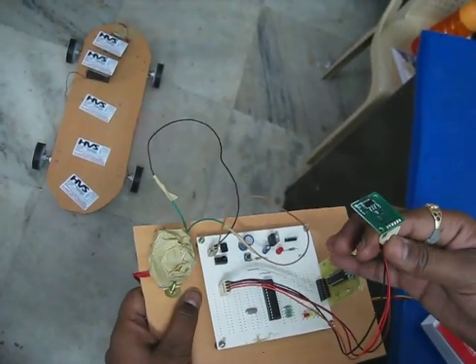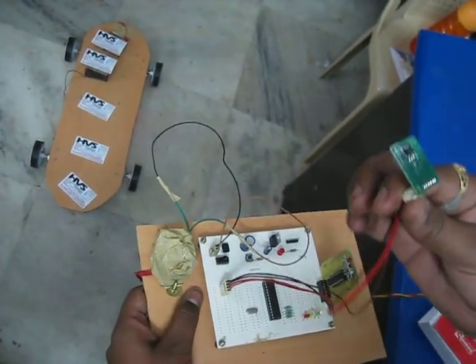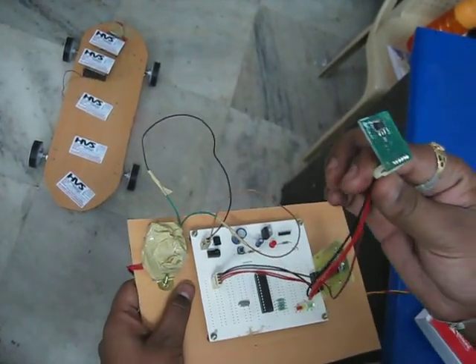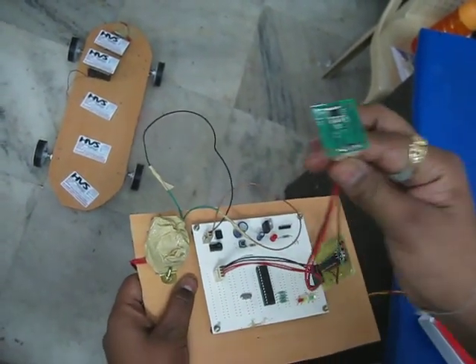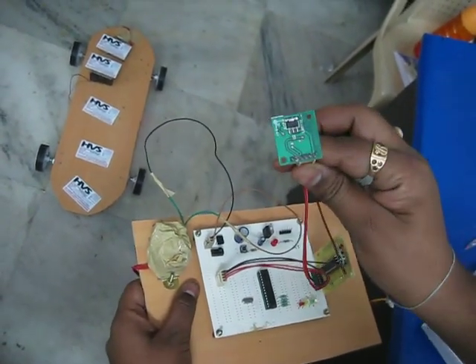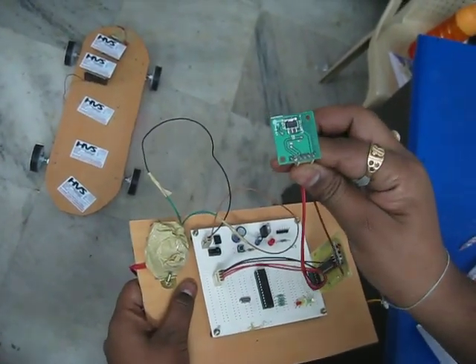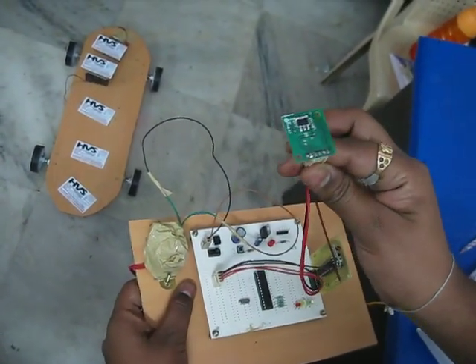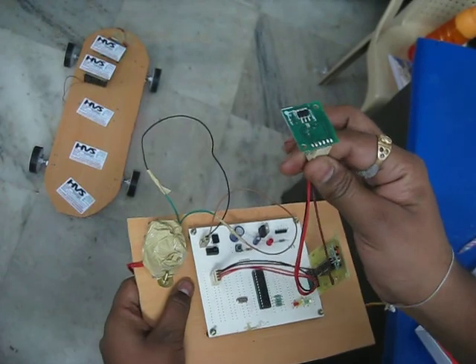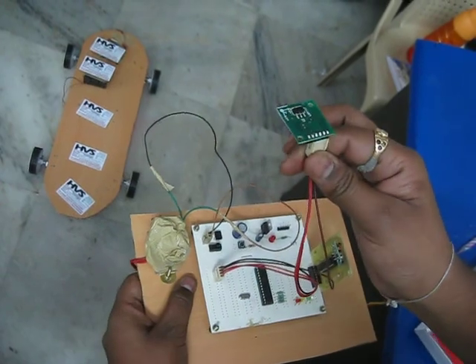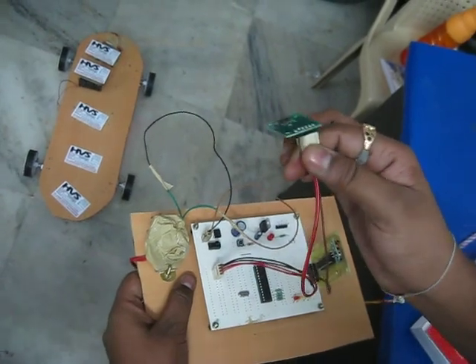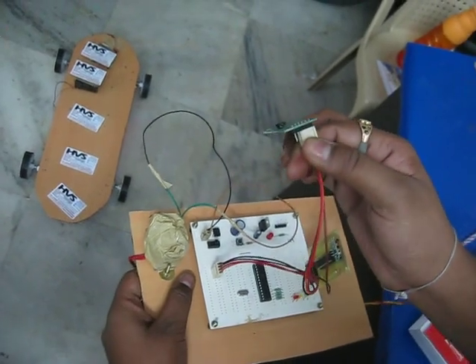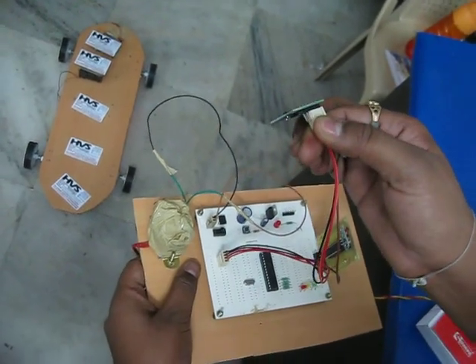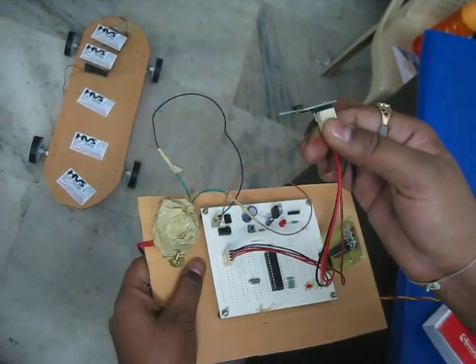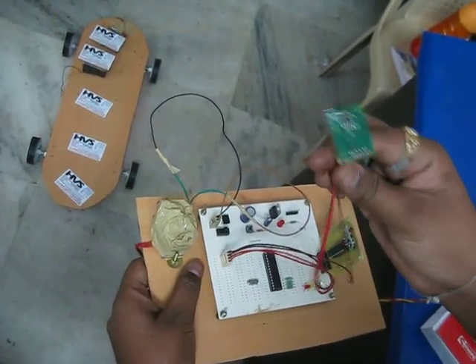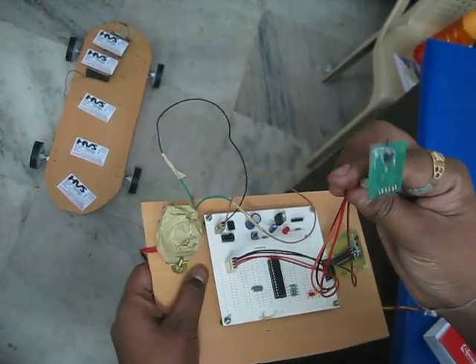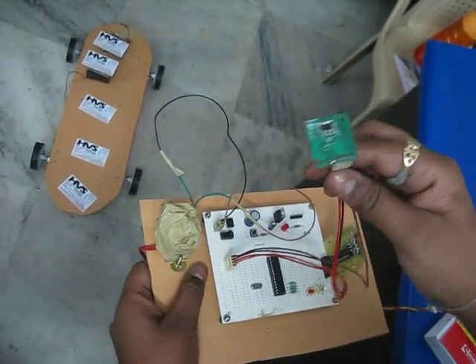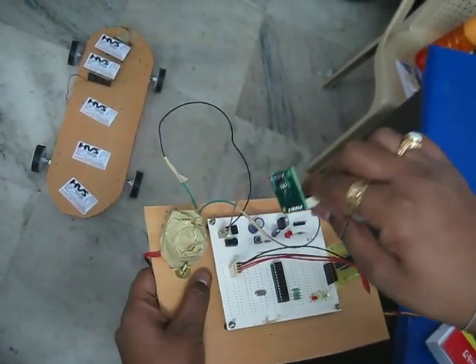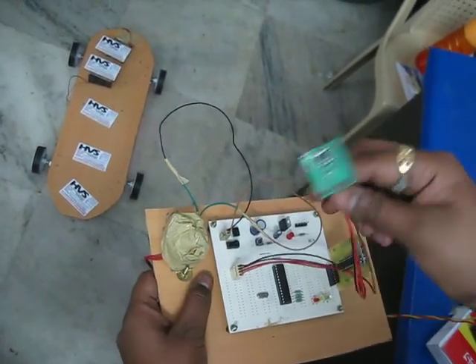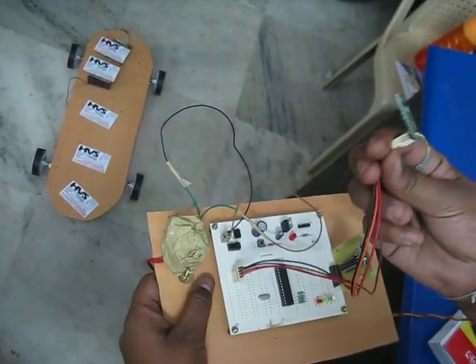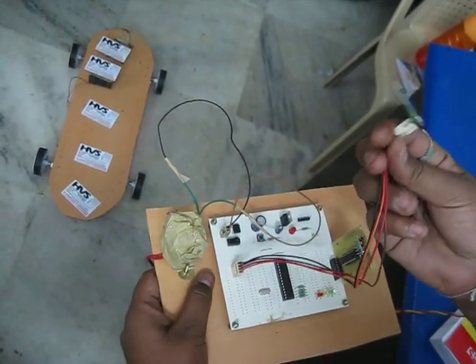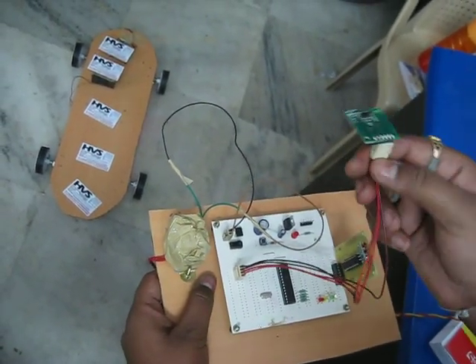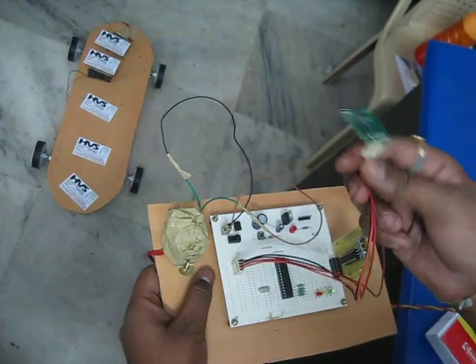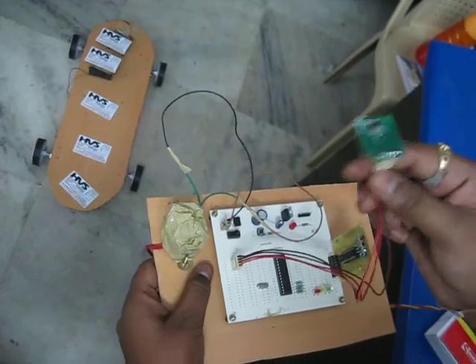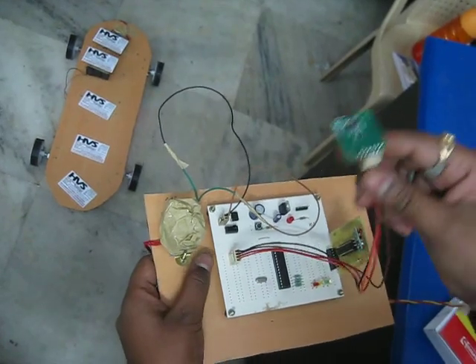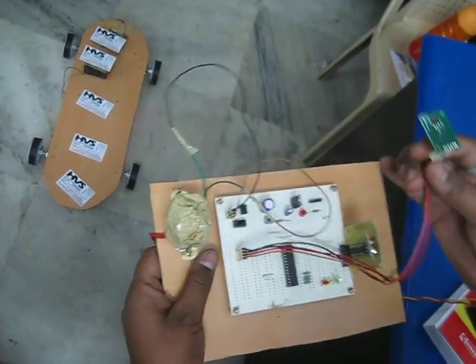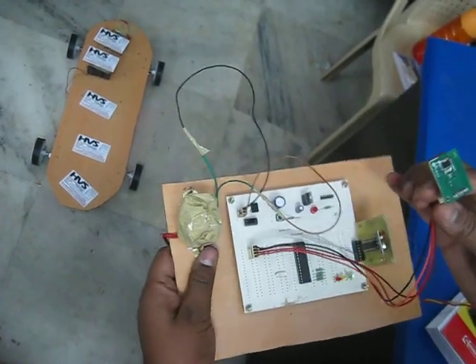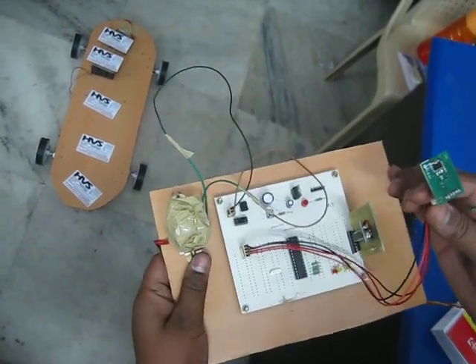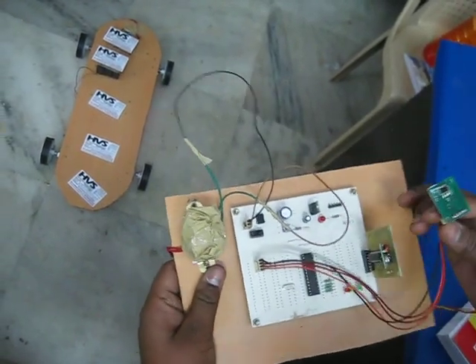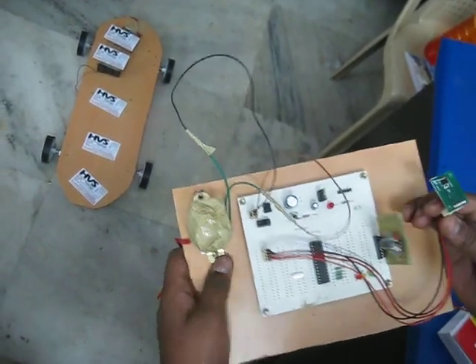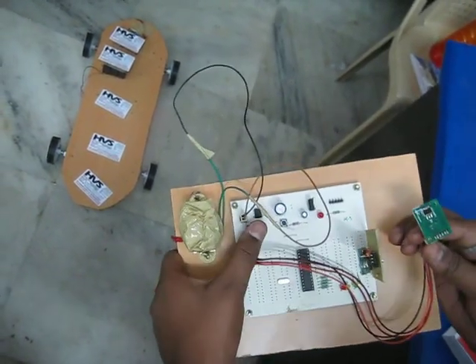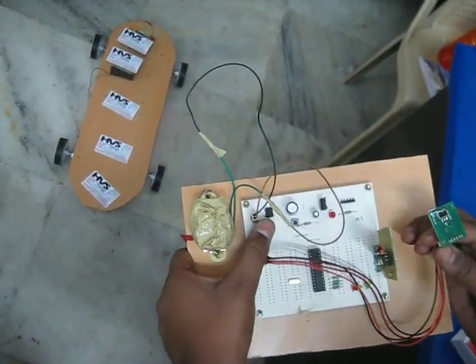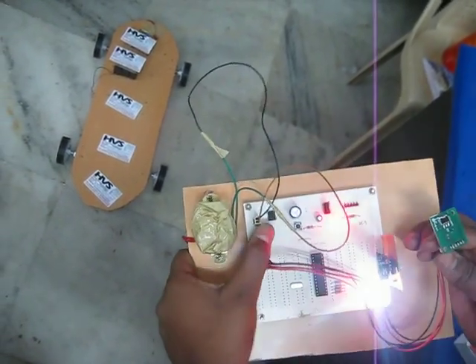The input device is a MEMS accelerometer, and this device gives four directions of movement: forward, backward, left, and right. Now we will see the operation.